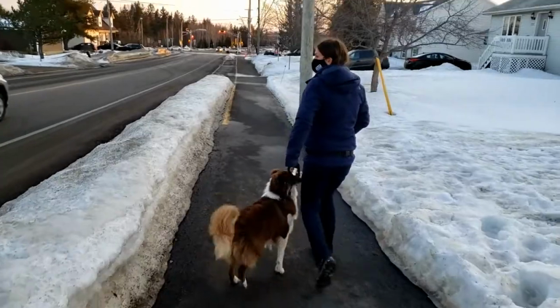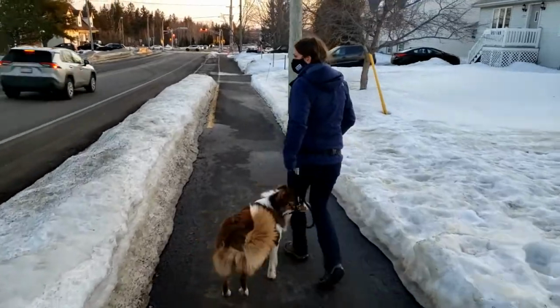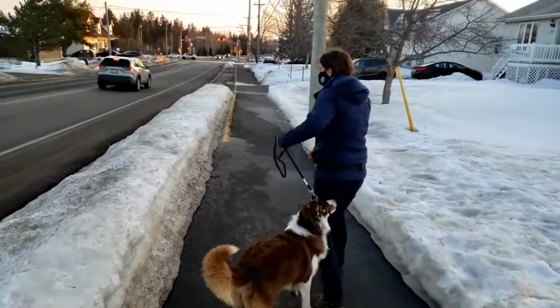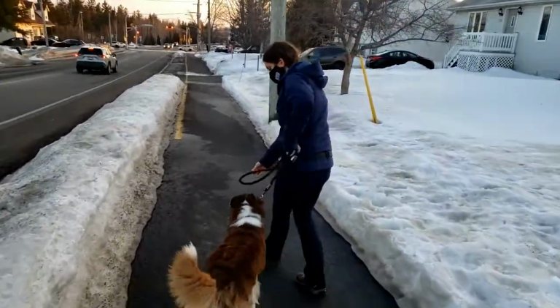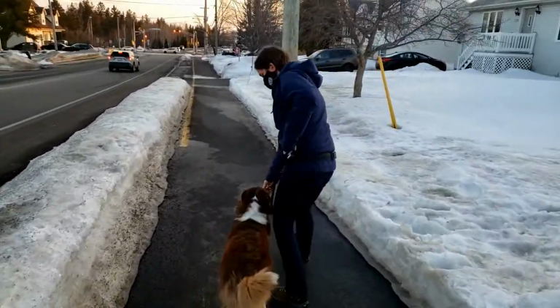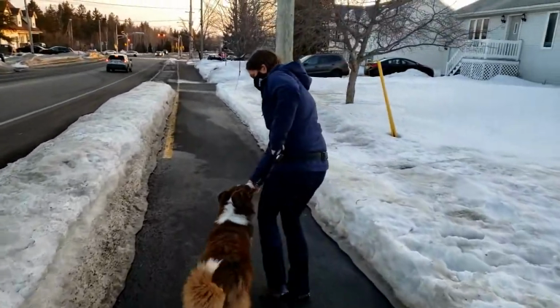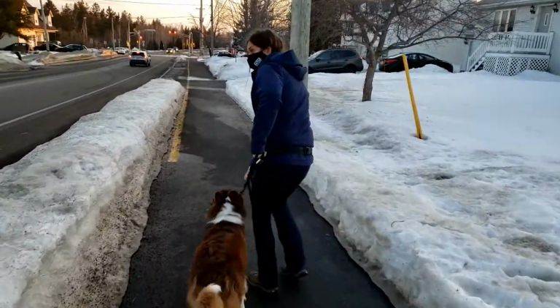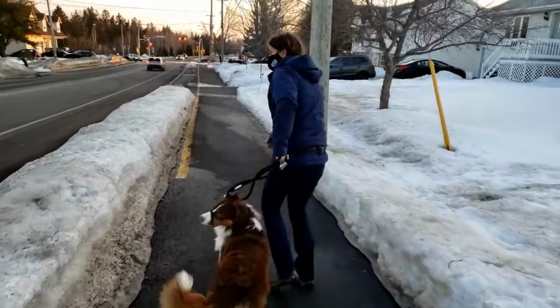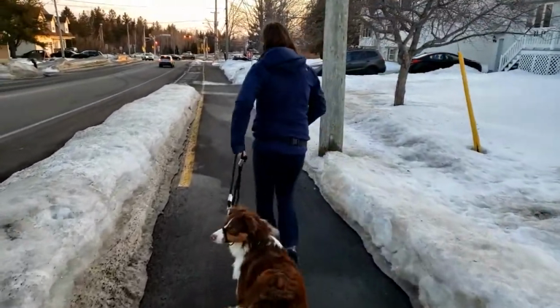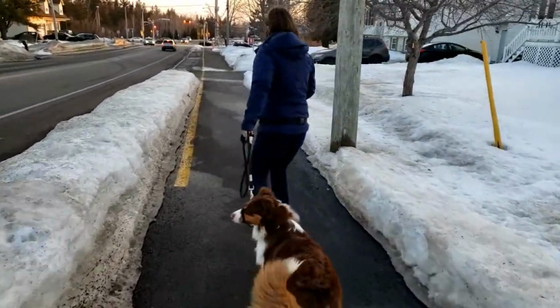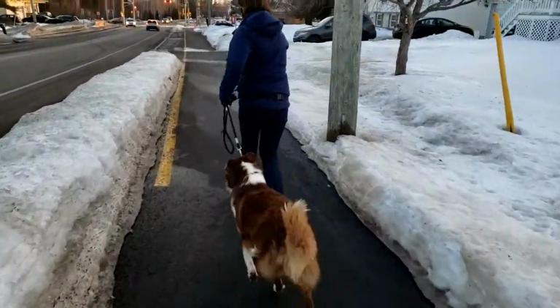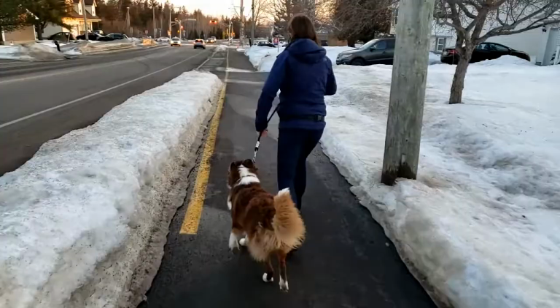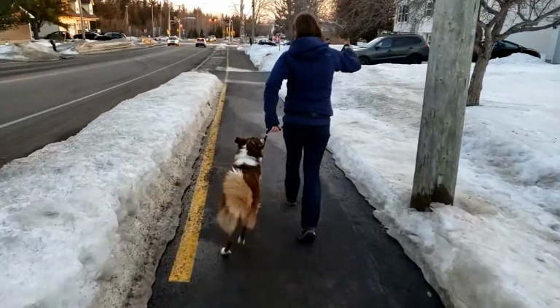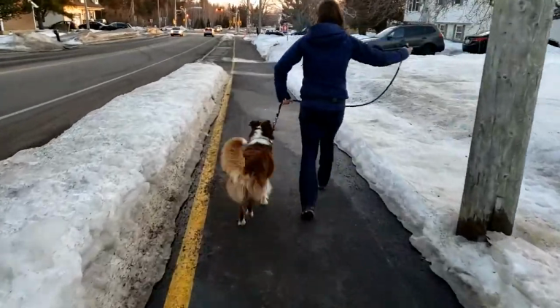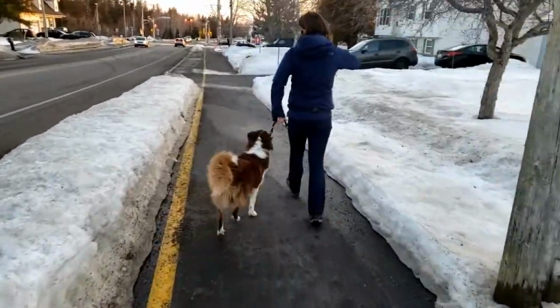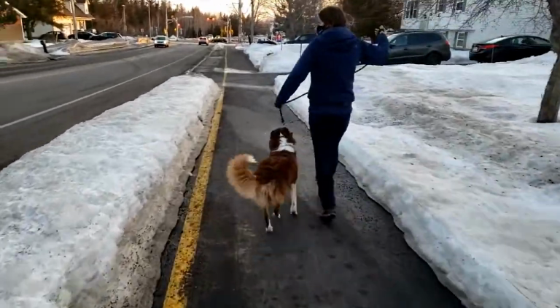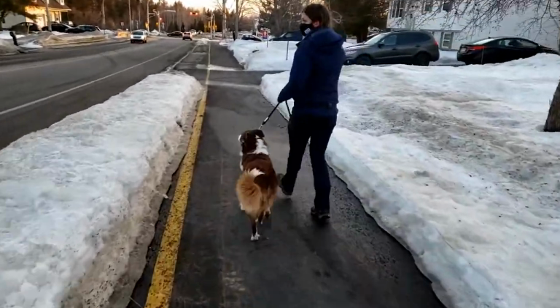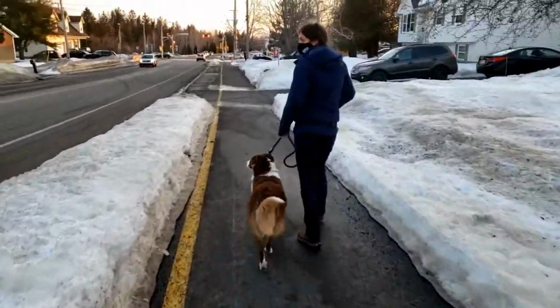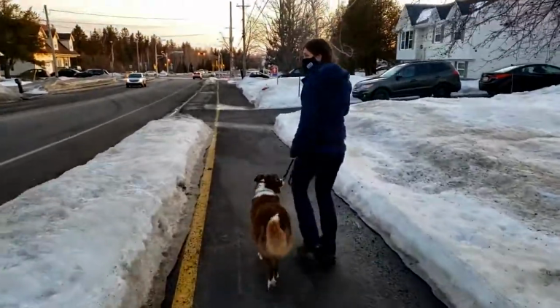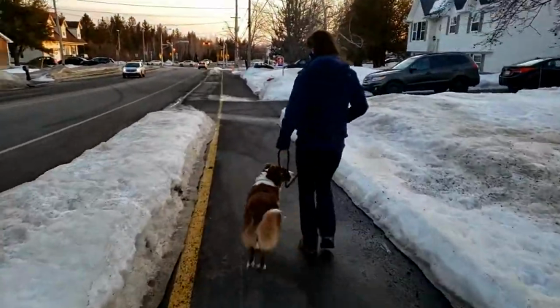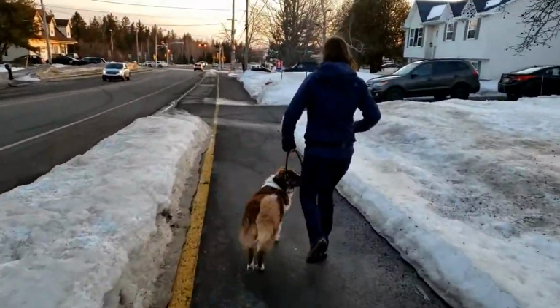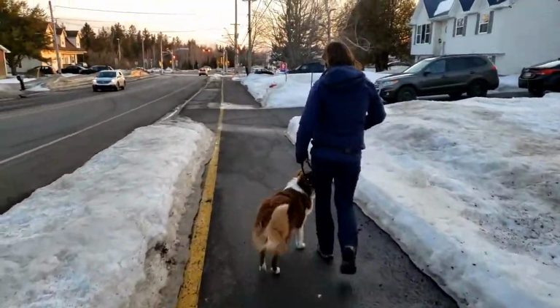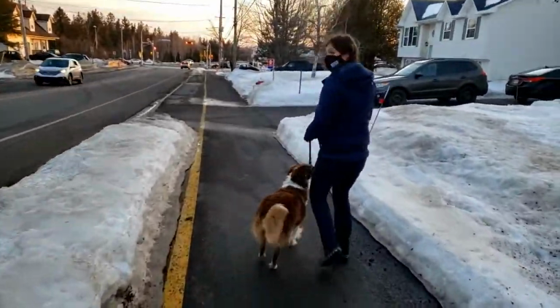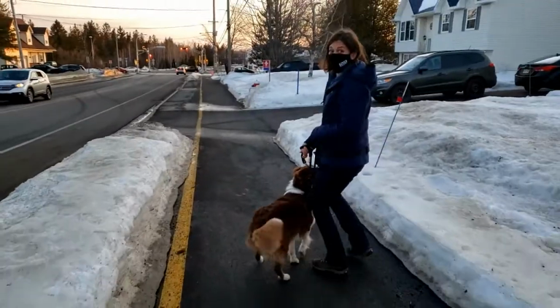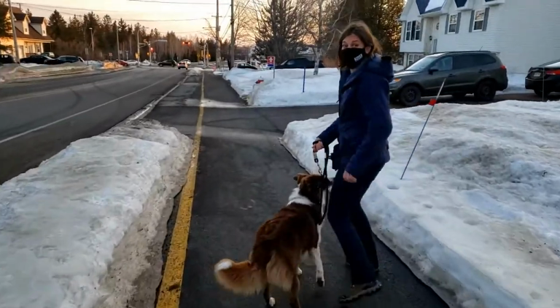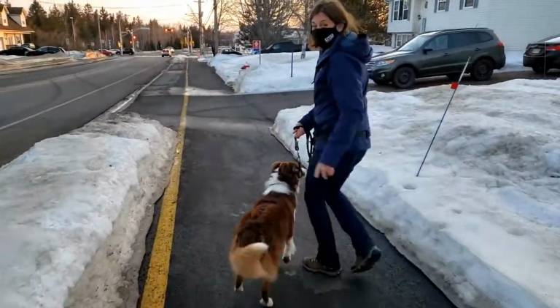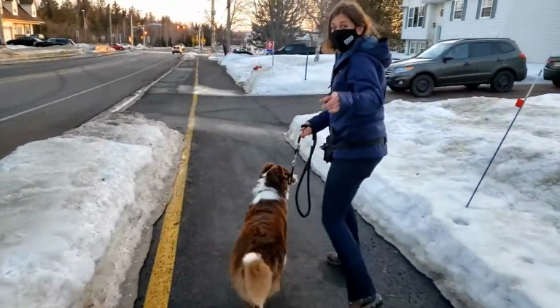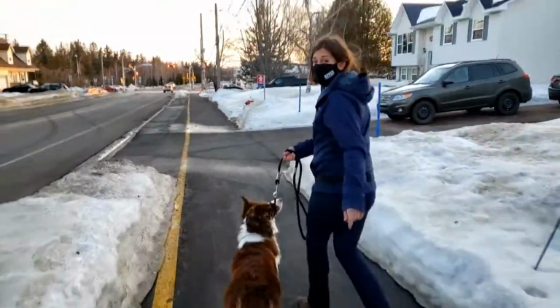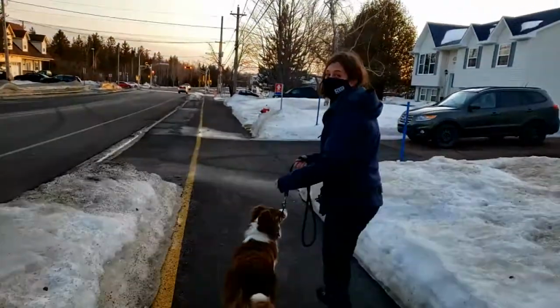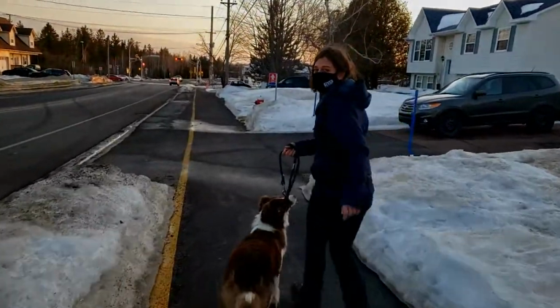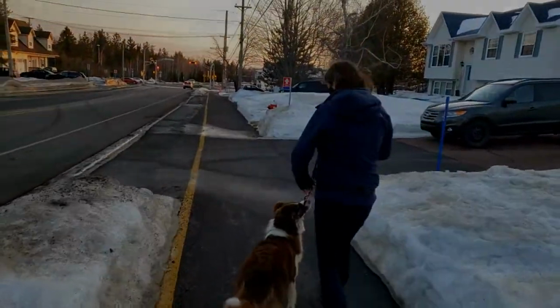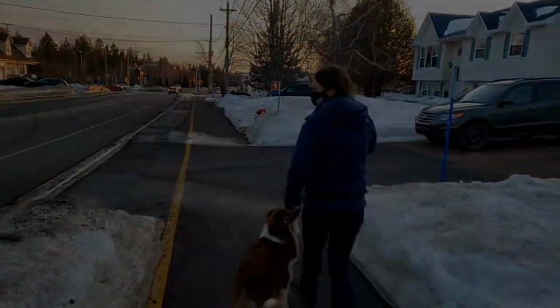It's really important to spend time around what we're working against, because high-frequency exposure with controlled success spells success. If you see something in low frequency and fail every single time and don't know what to do, it's bewilderment and constant failure. He's able to sit here versus turn into a maniac — he's huffing and puffing, getting ready. Tug is a great way to play with him, channeling that biting necessity since he's reactive. That's amazing. He'll take the bone now. You want to try?